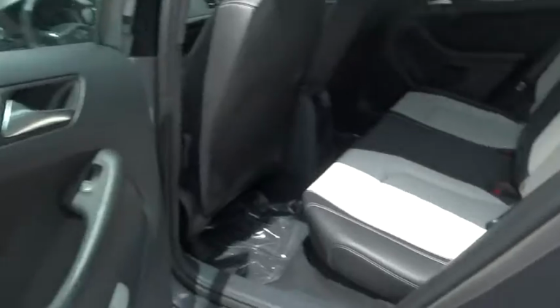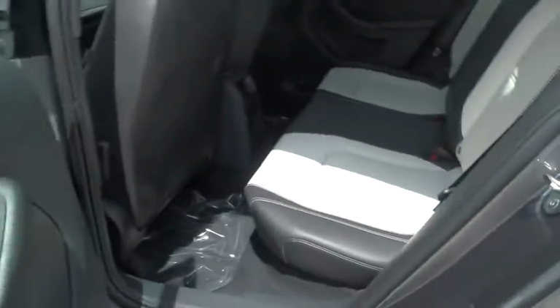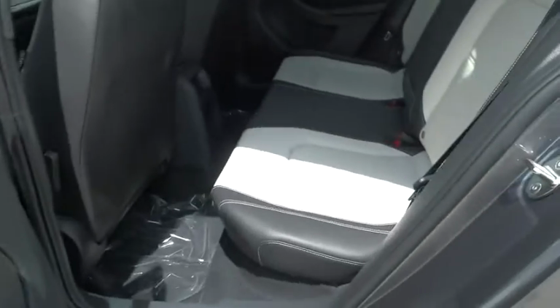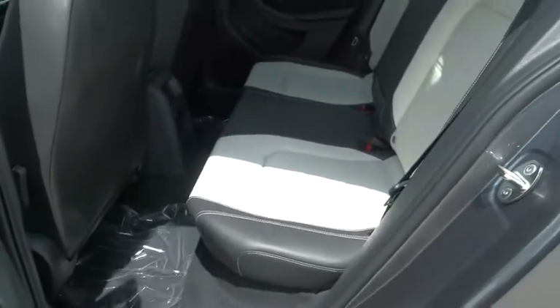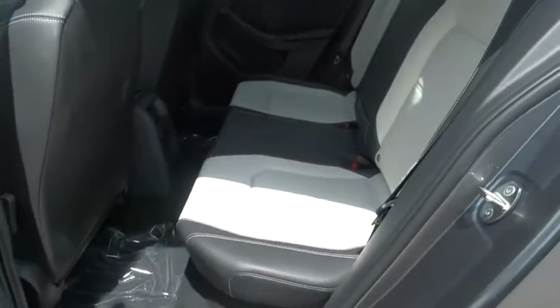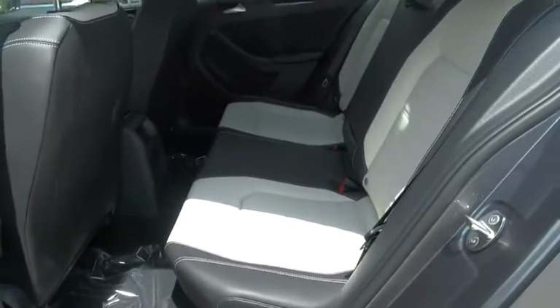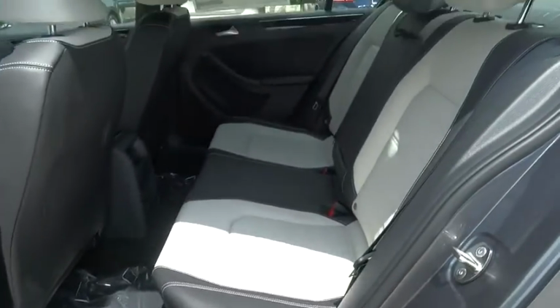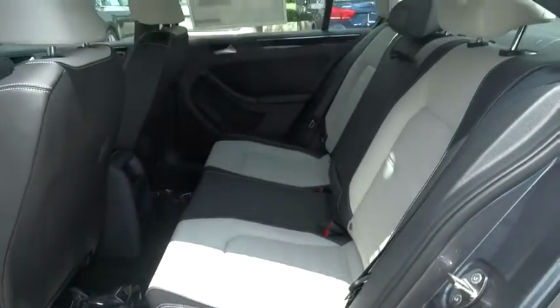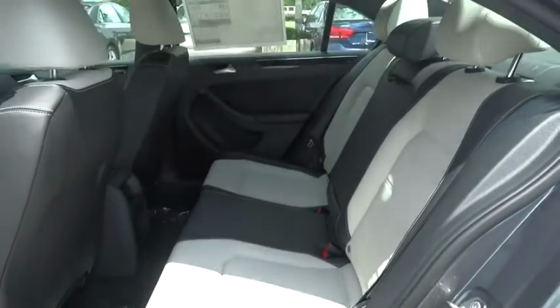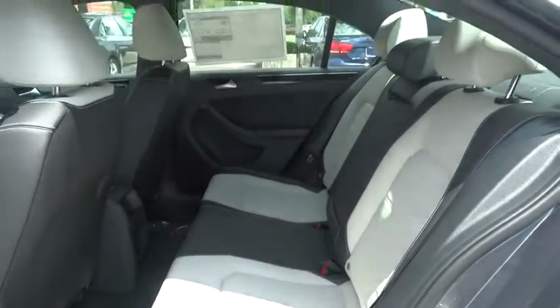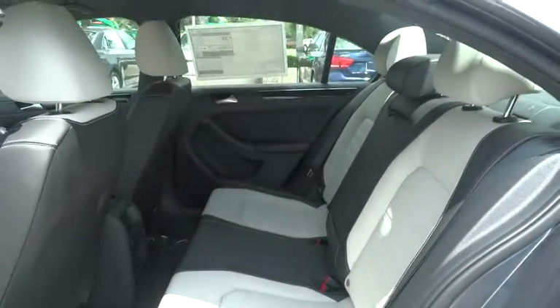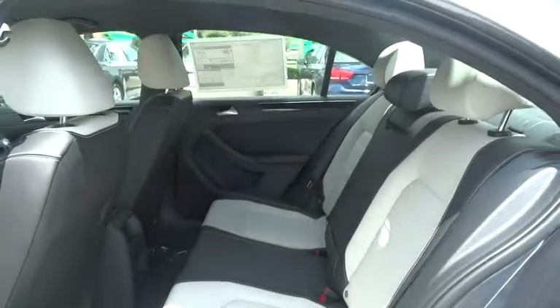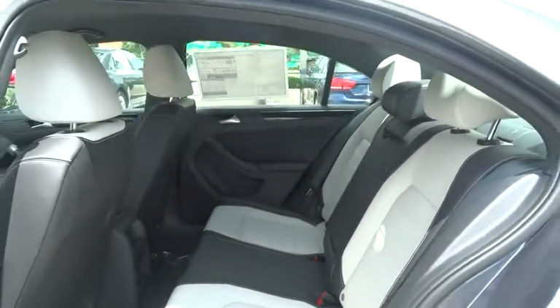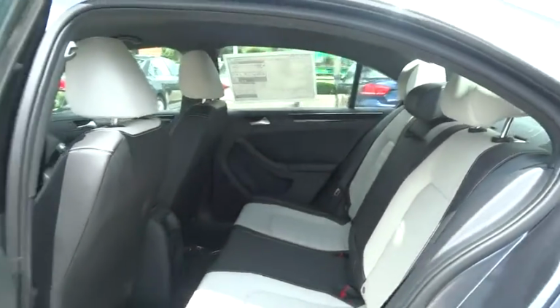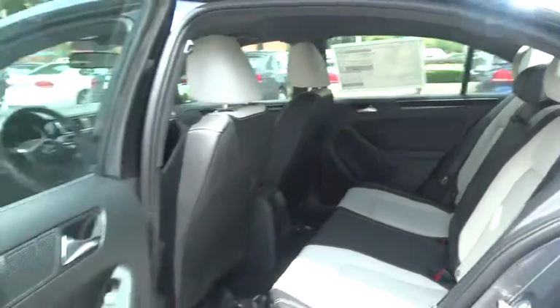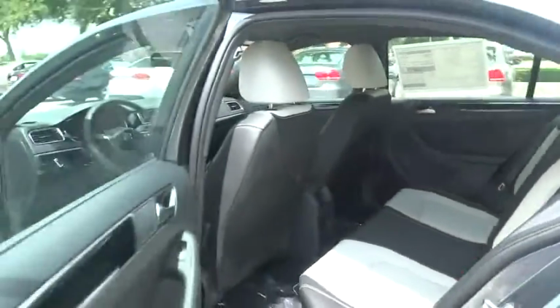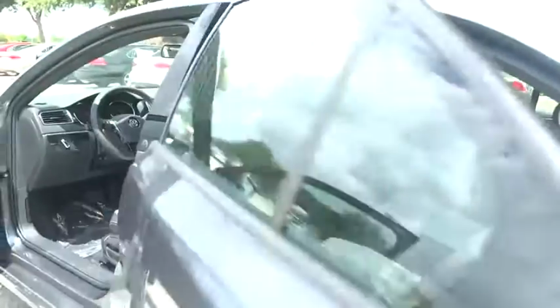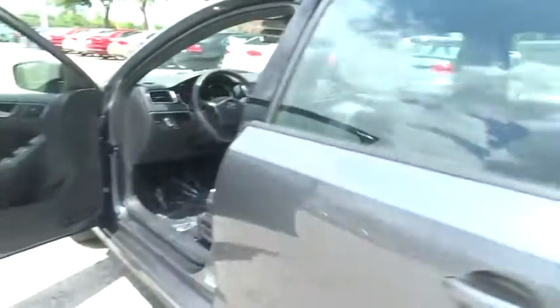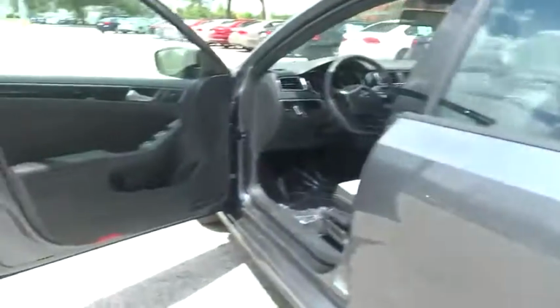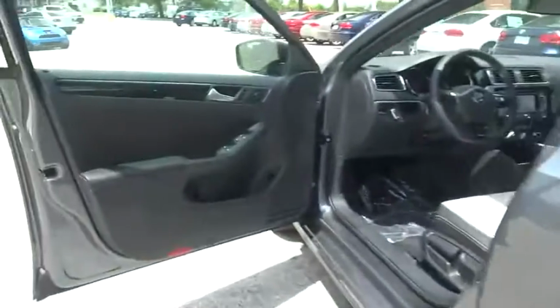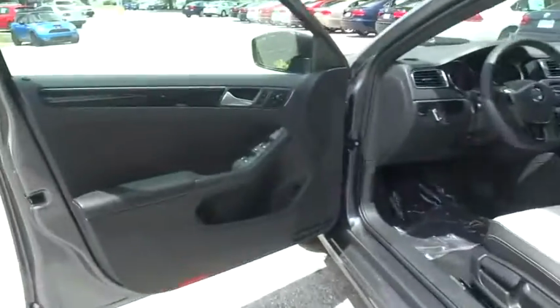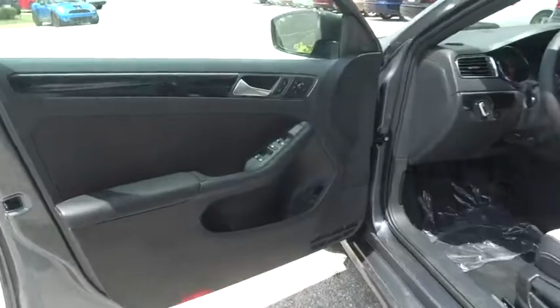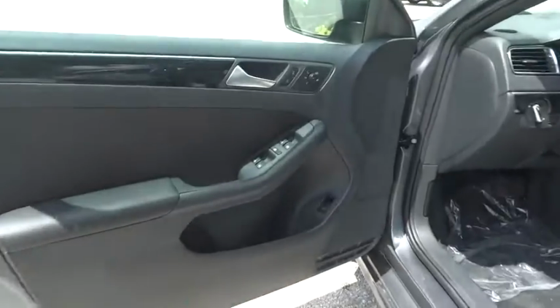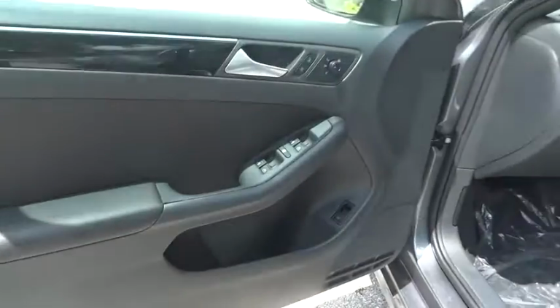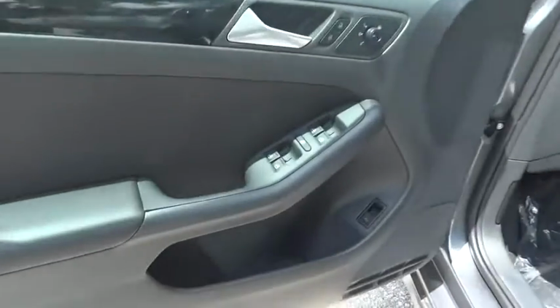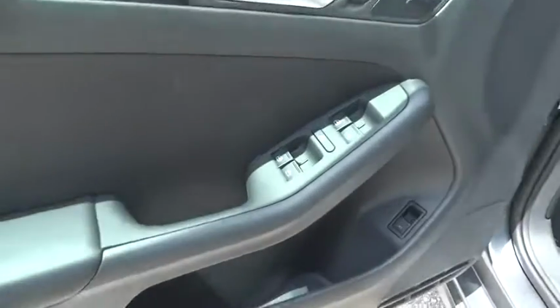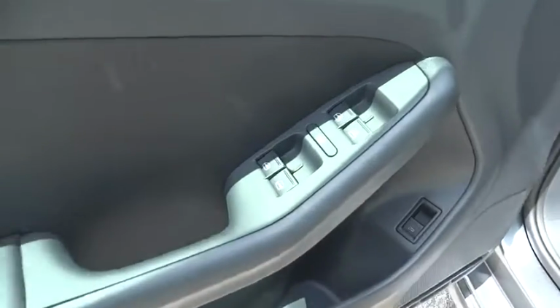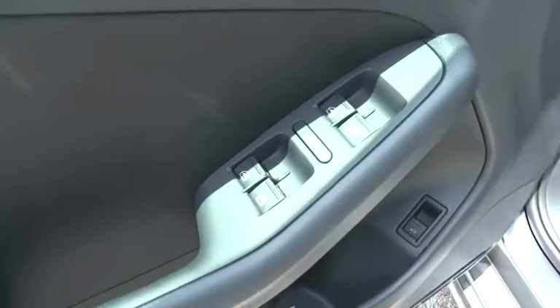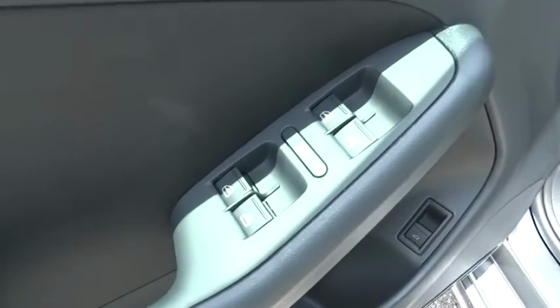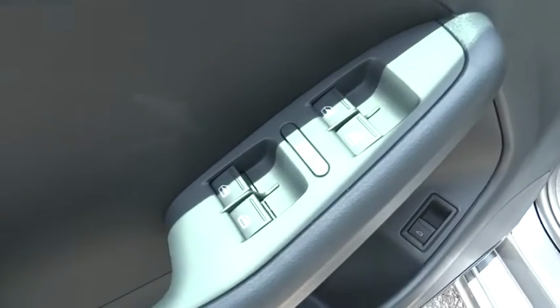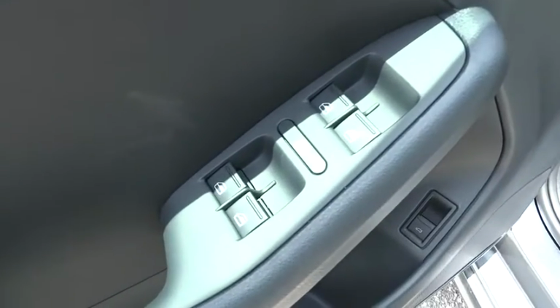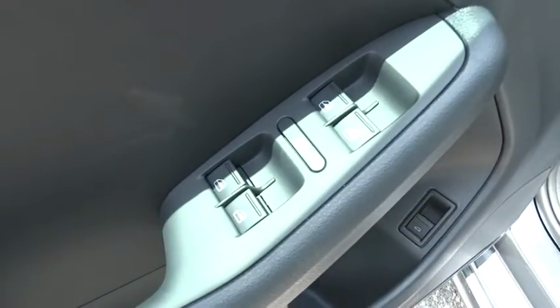Power windows. Tachometer. Panic alarm. Remote keyless entry. Brake assist. Overhead console. Front reading lamp.